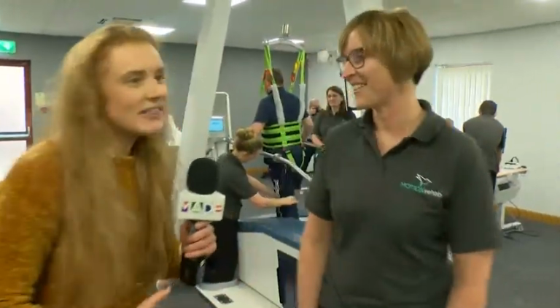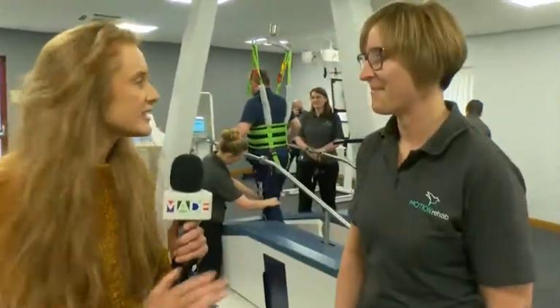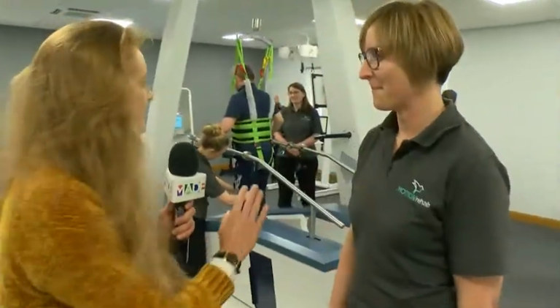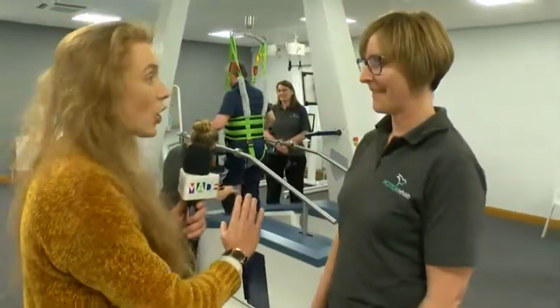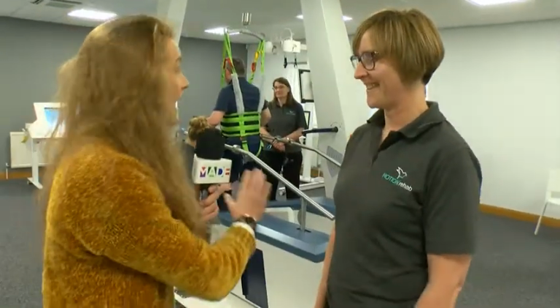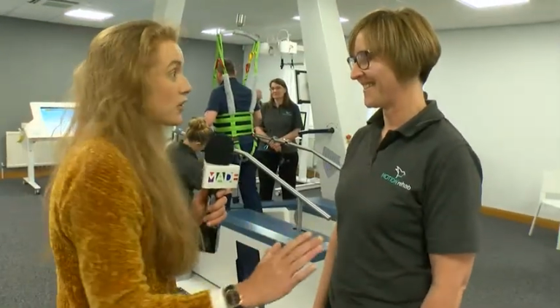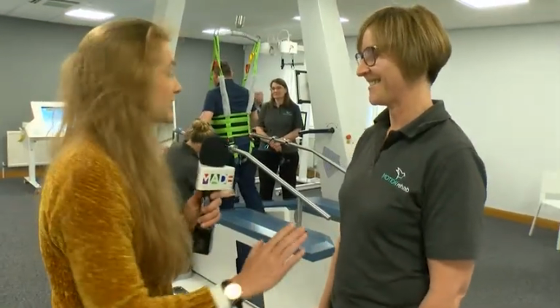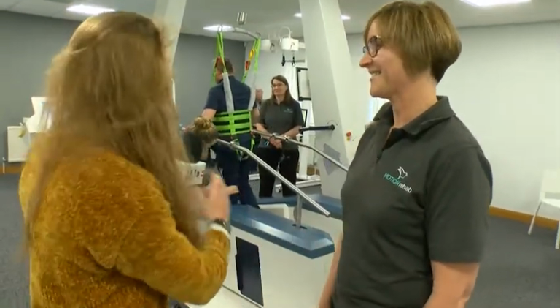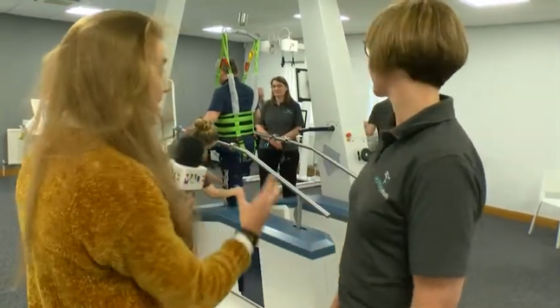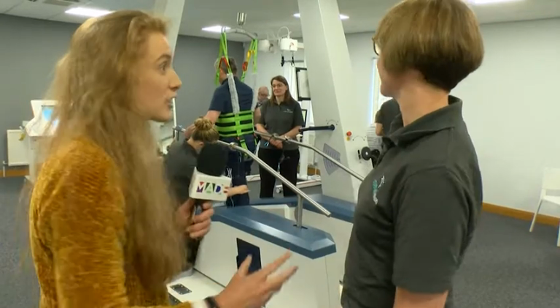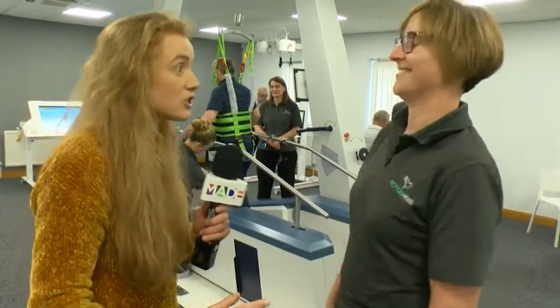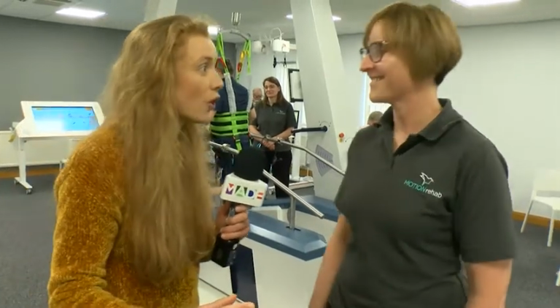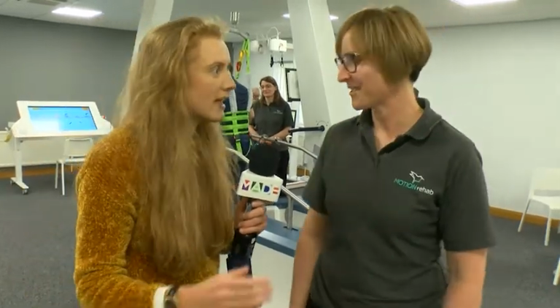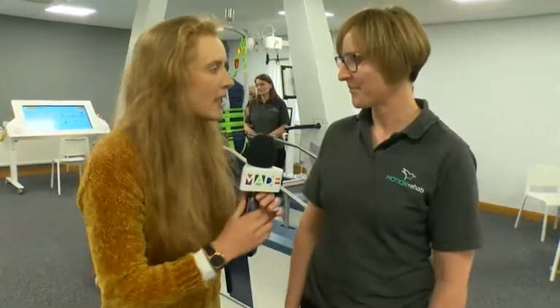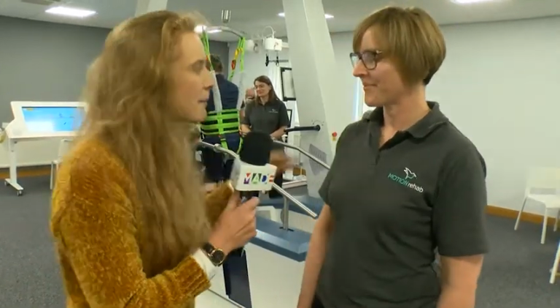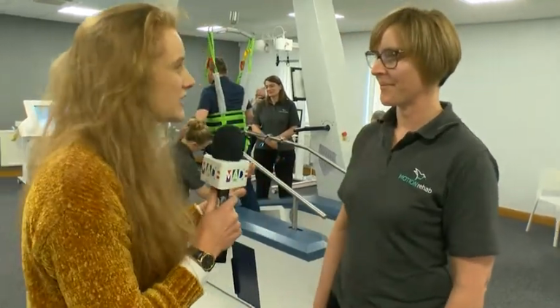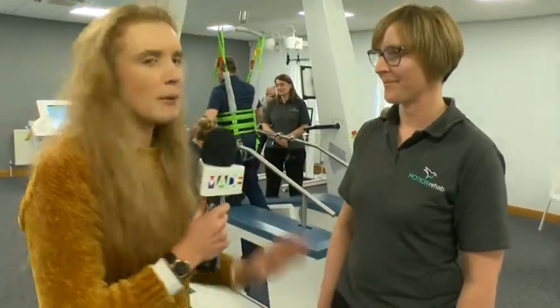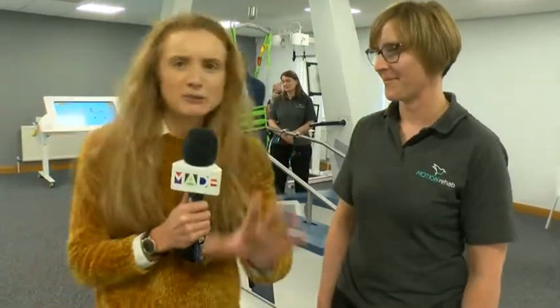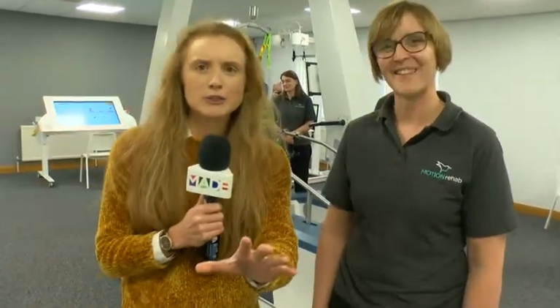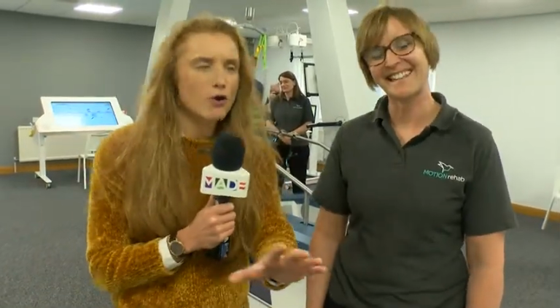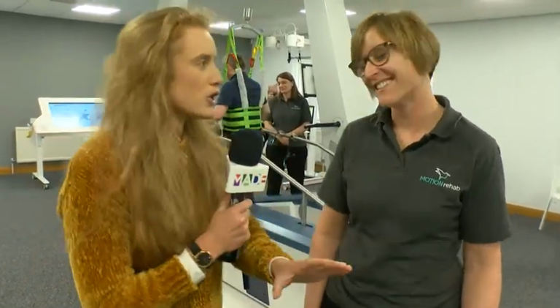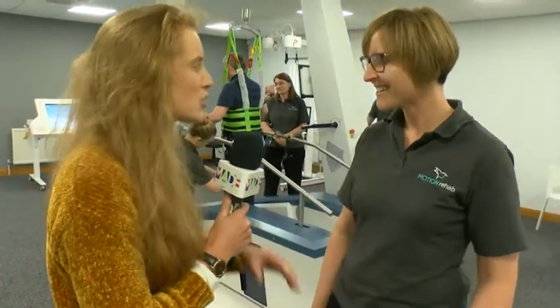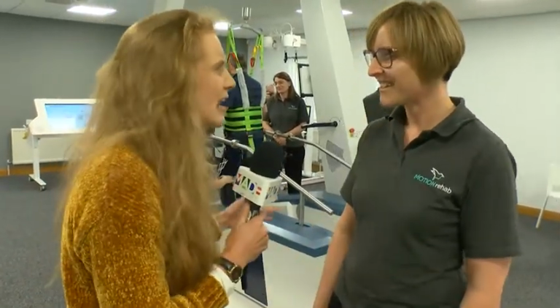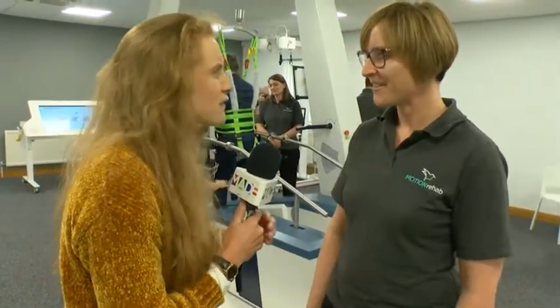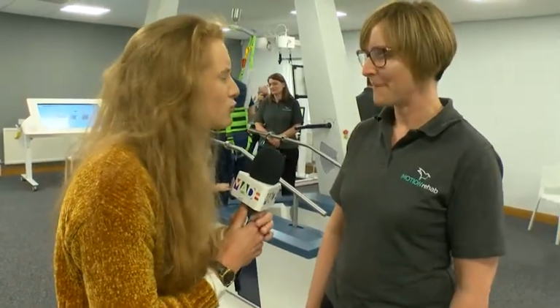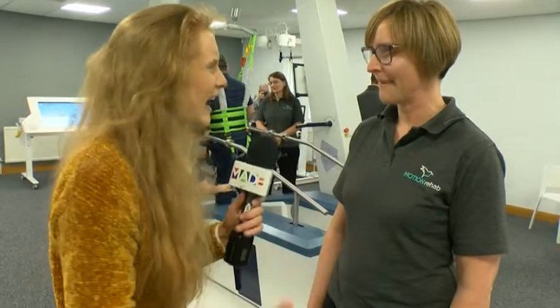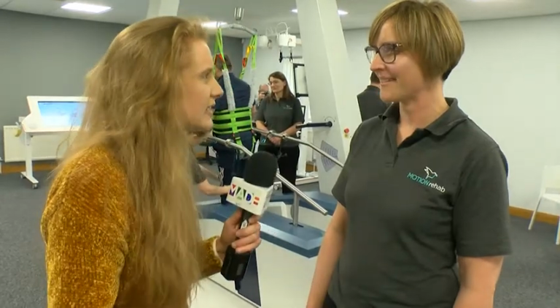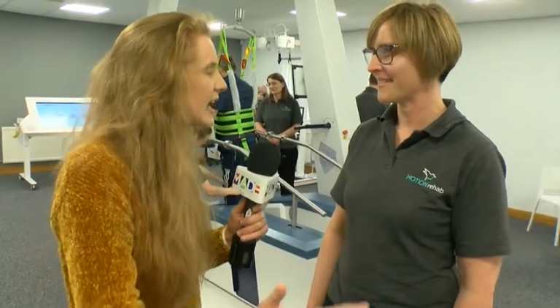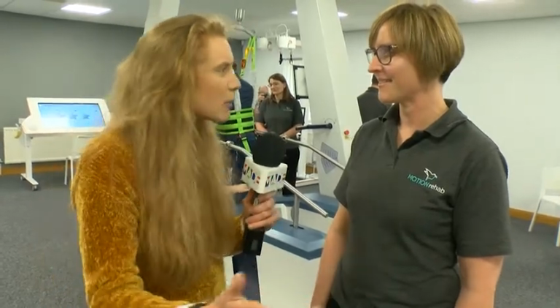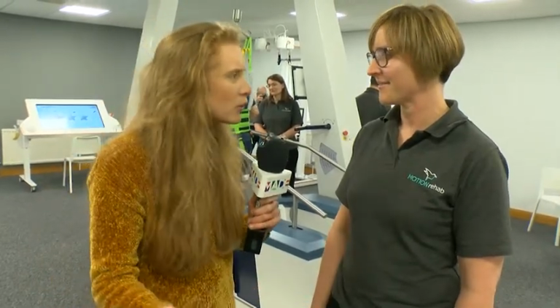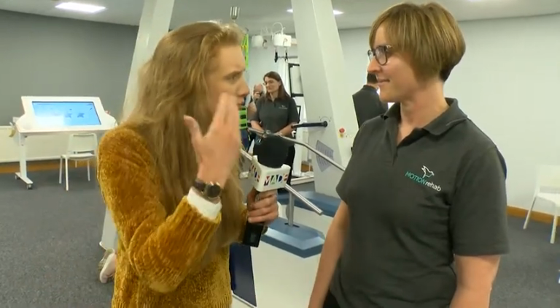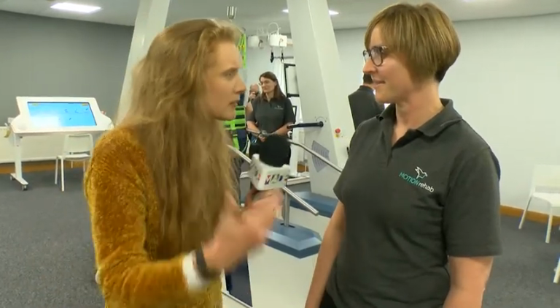This is insane on the eye — firstly to look at the kind of technology you've got in here. In plain terms, to explain to our audience, do you use the likes of virtual reality to help people who've had brain damage?